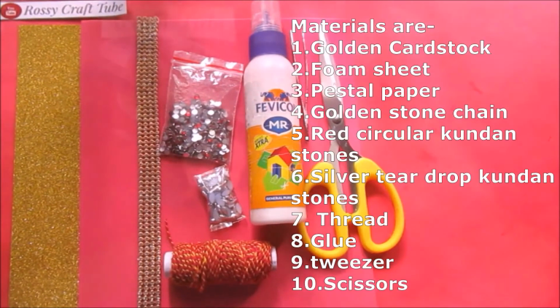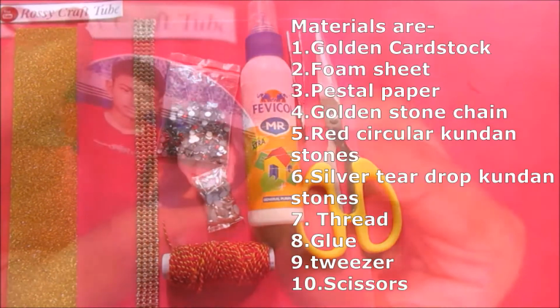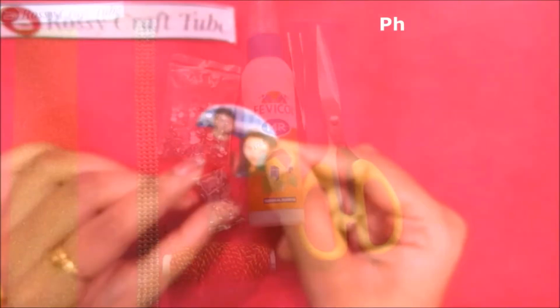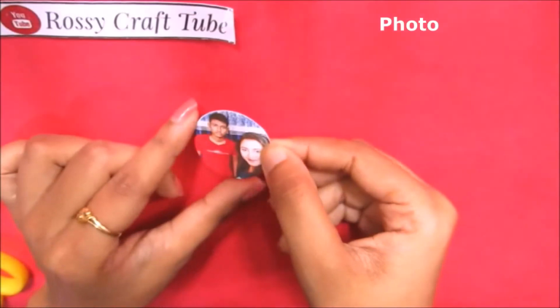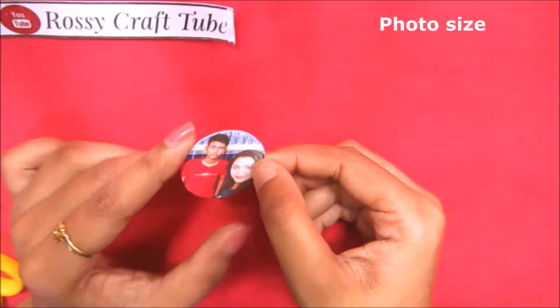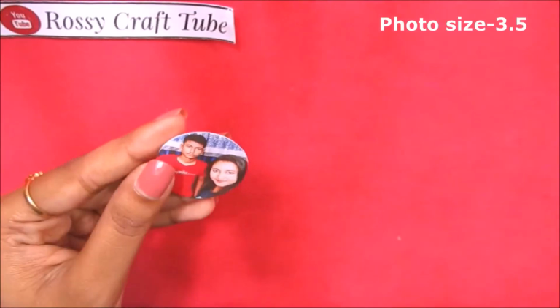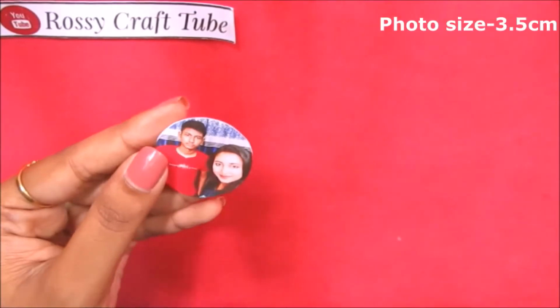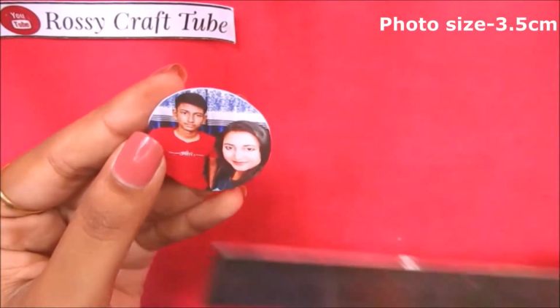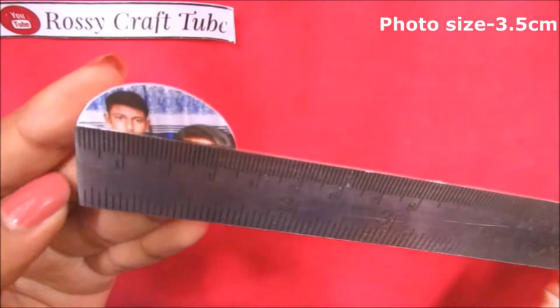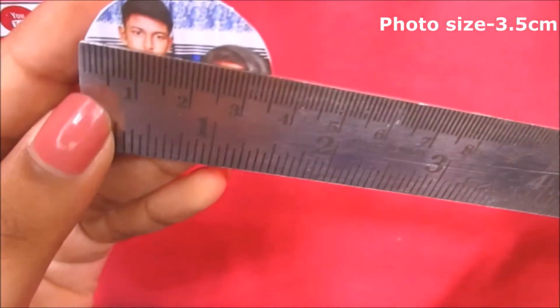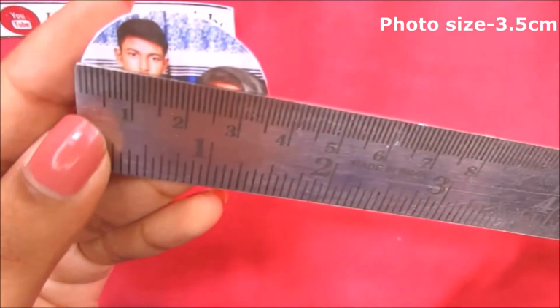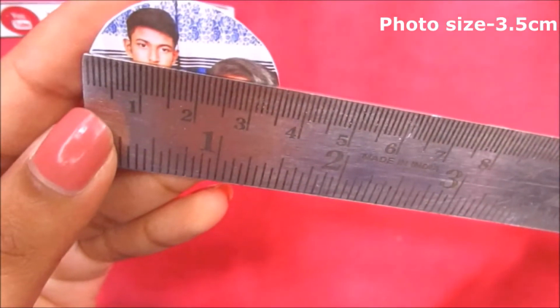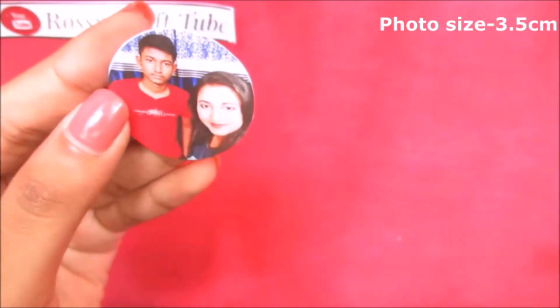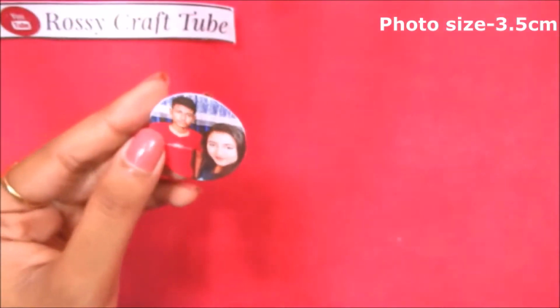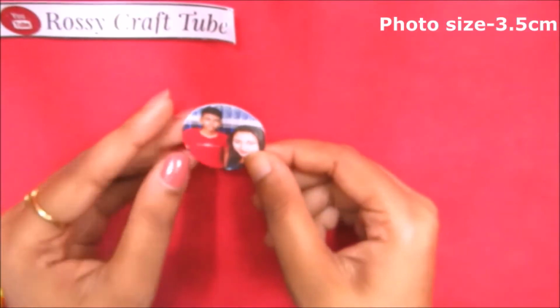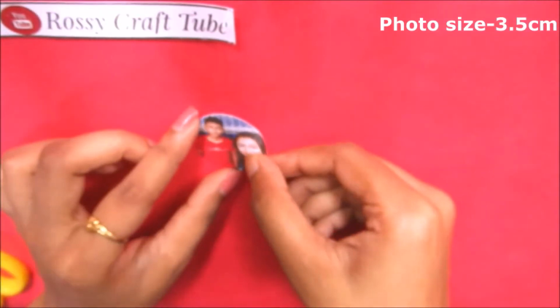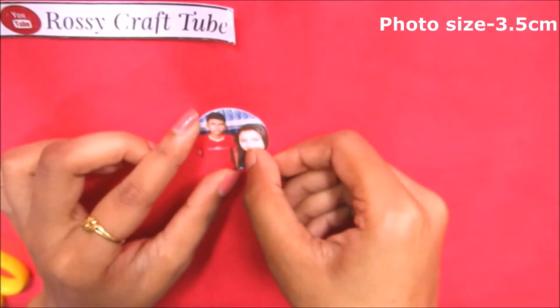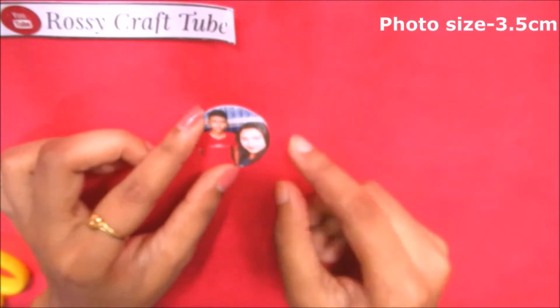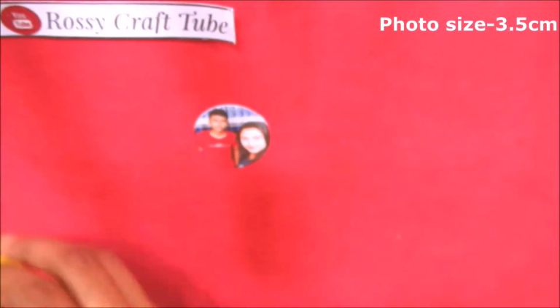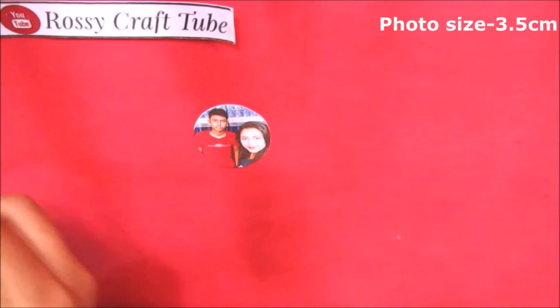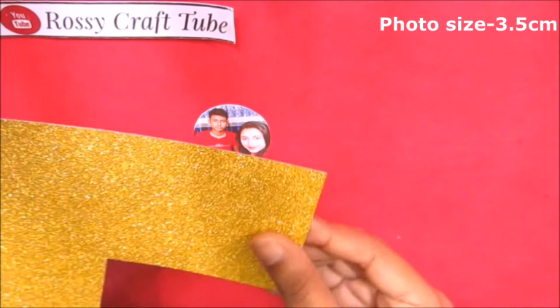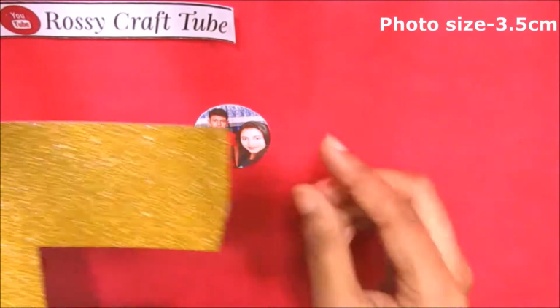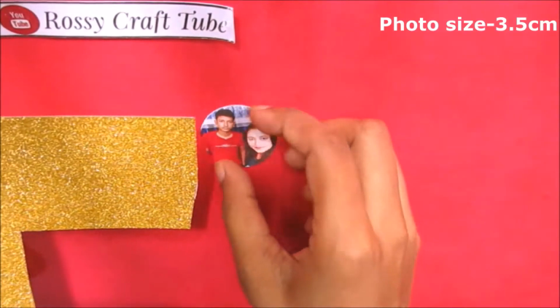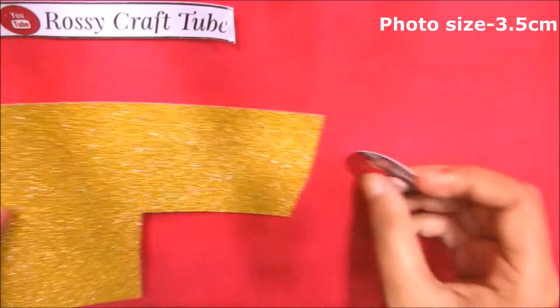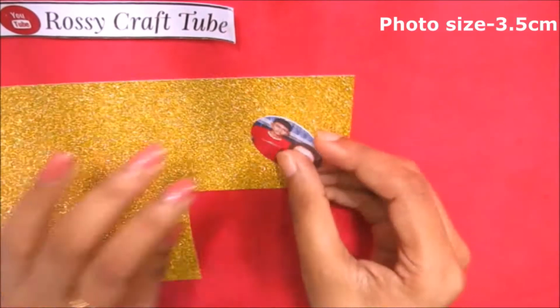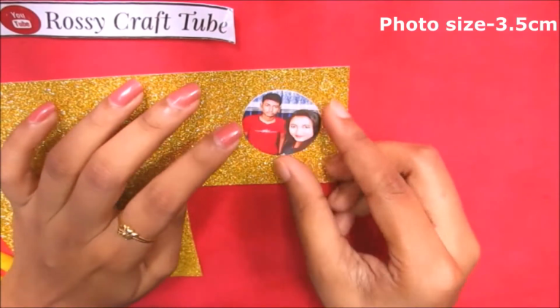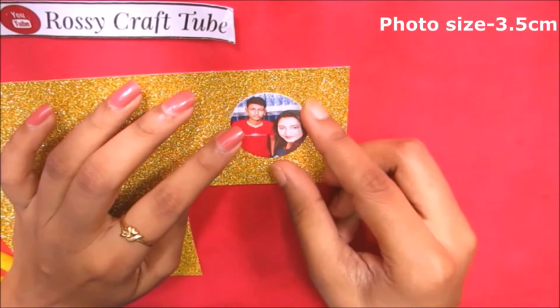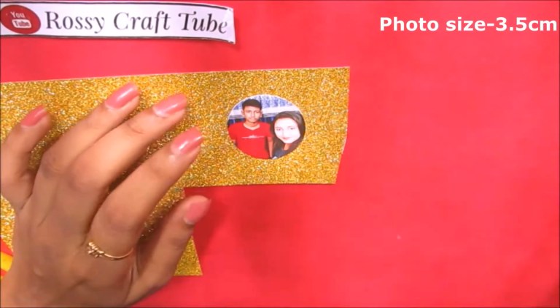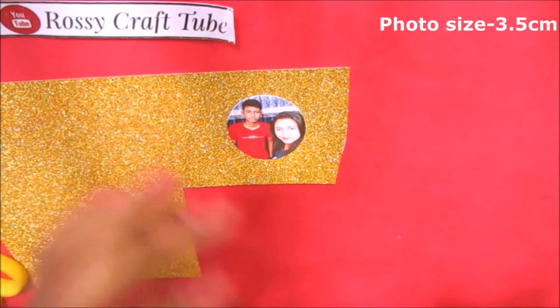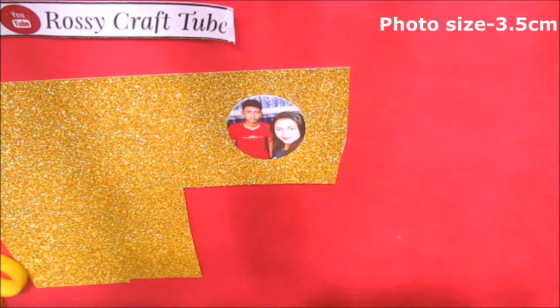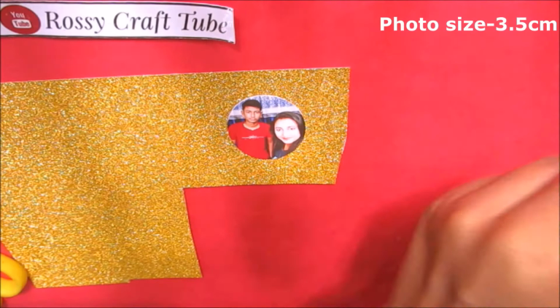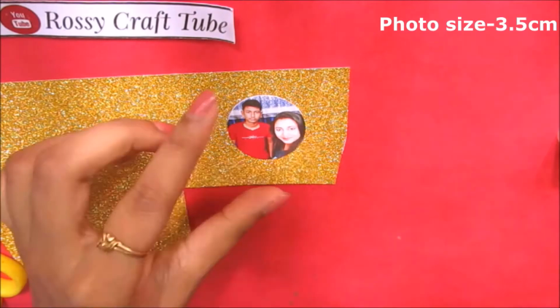Take a photo of size three centimeters to four centimeters. Now for the base I'm using a glittery golden cardstock.